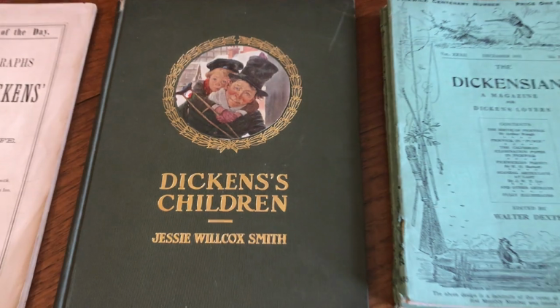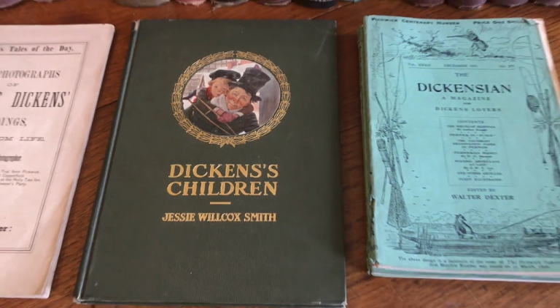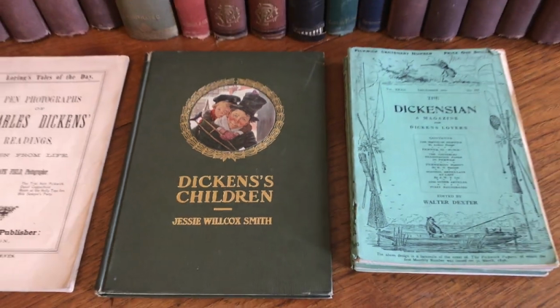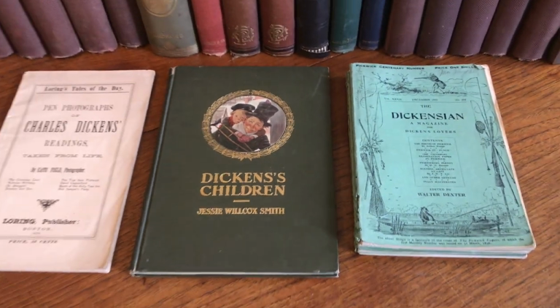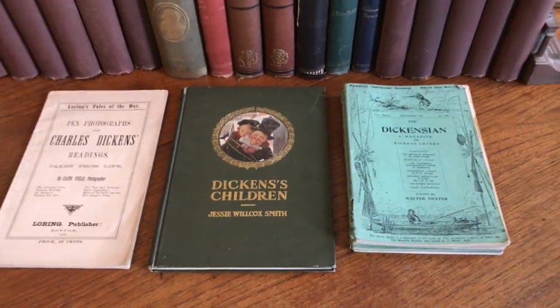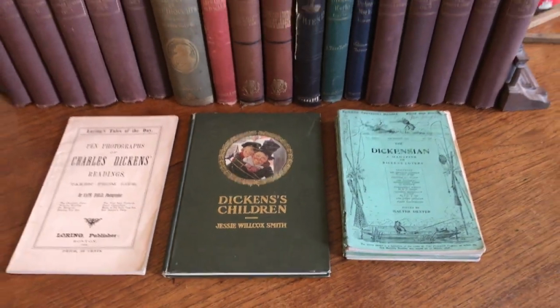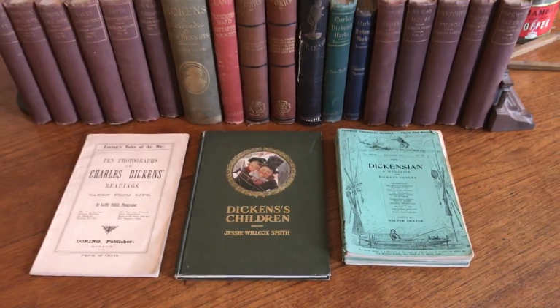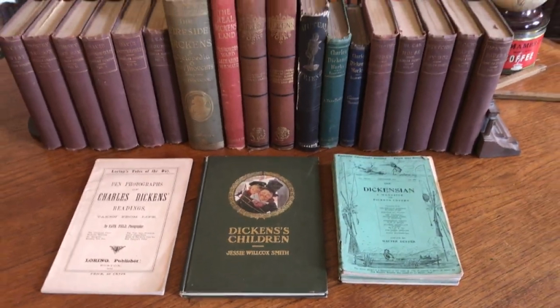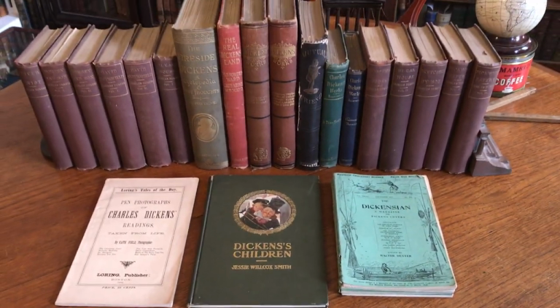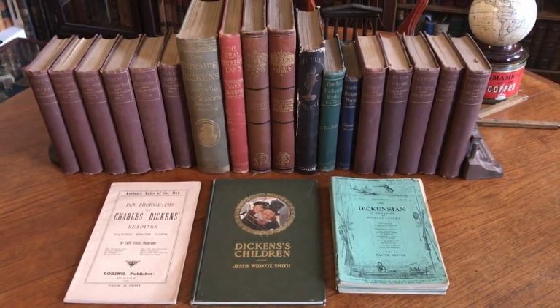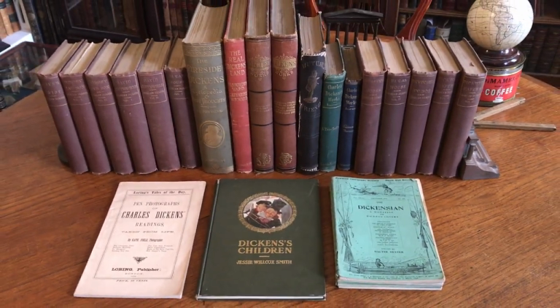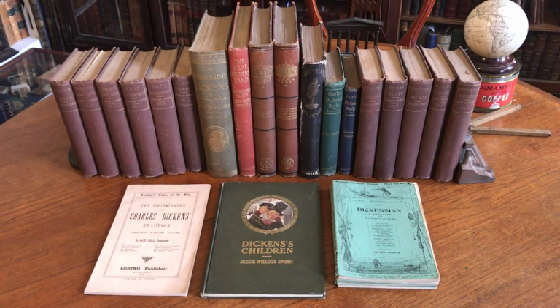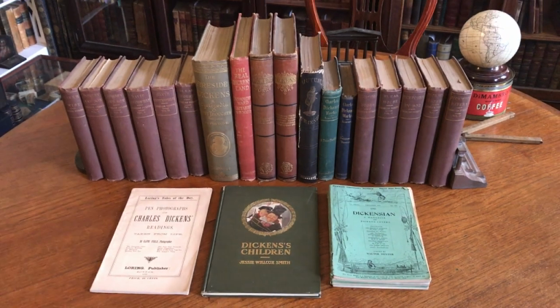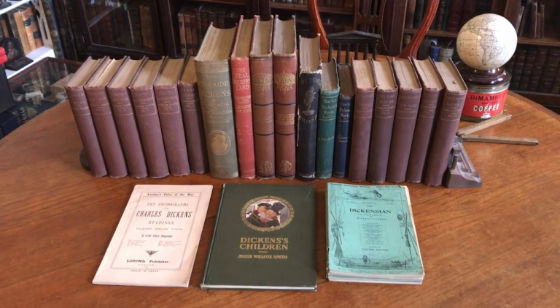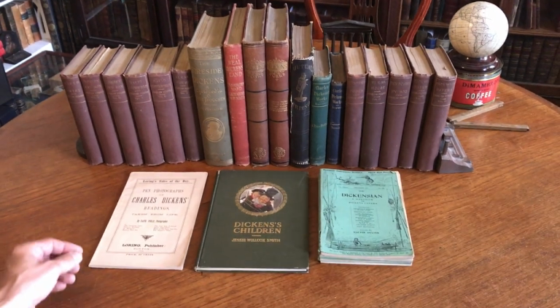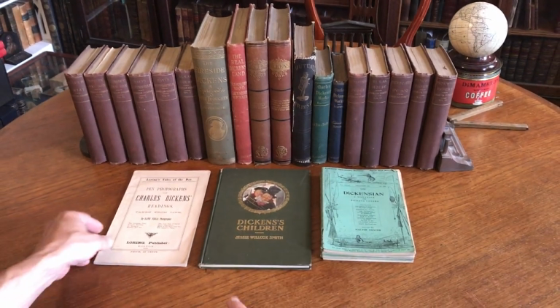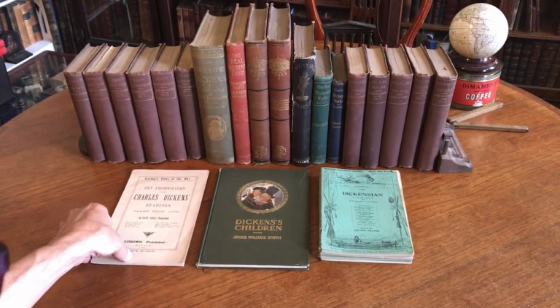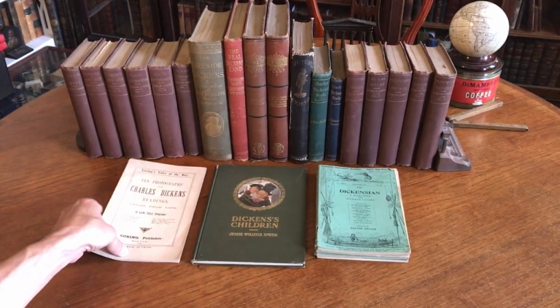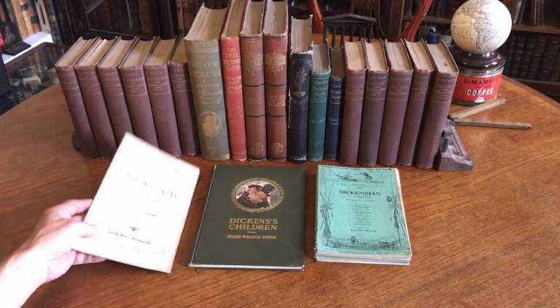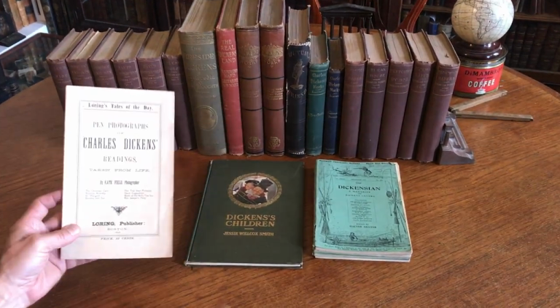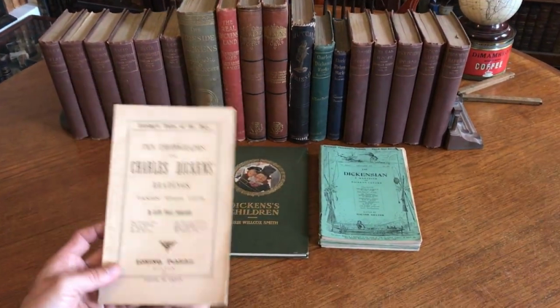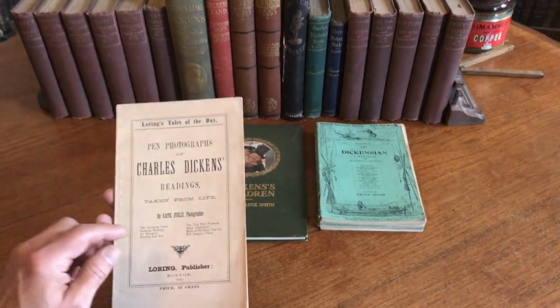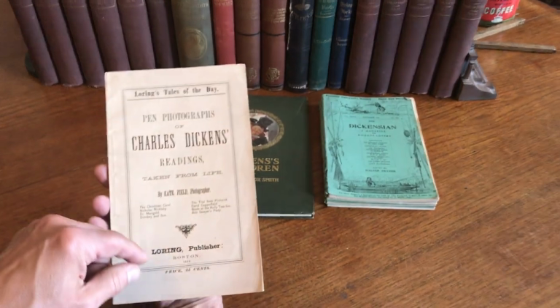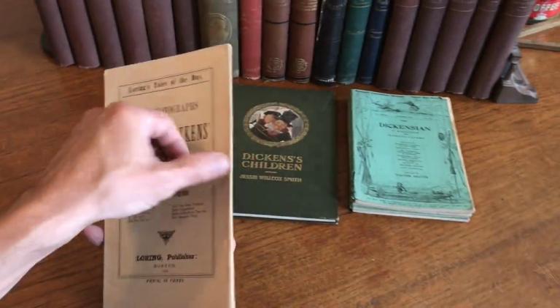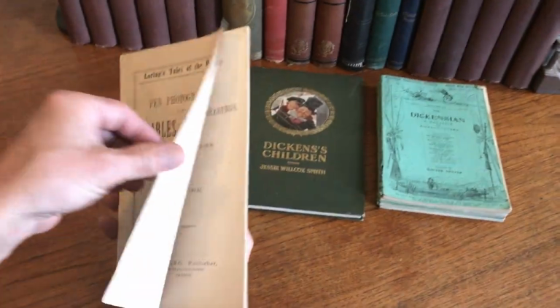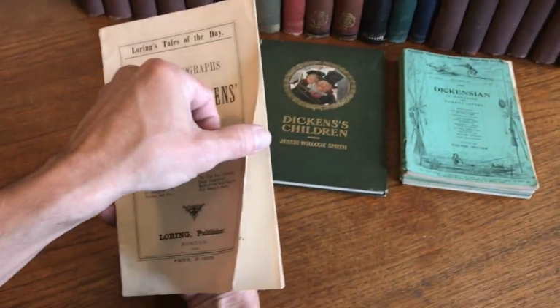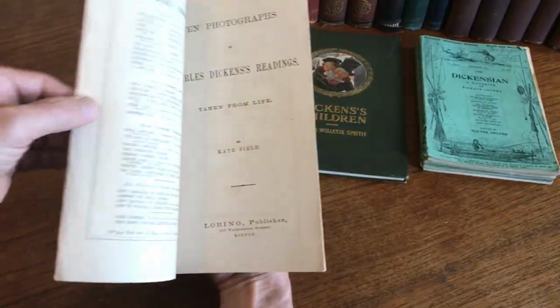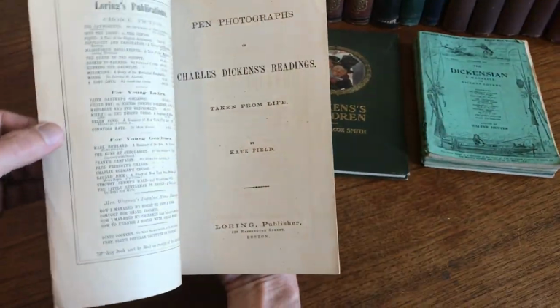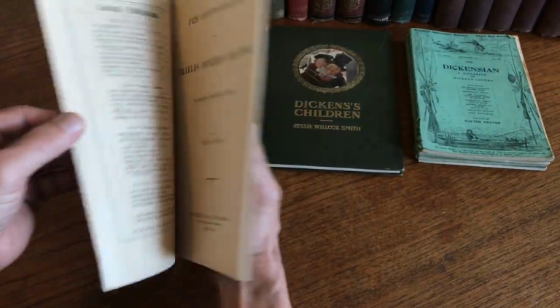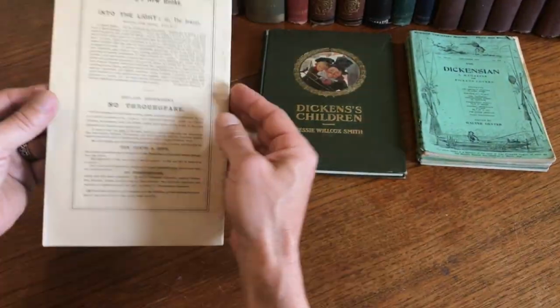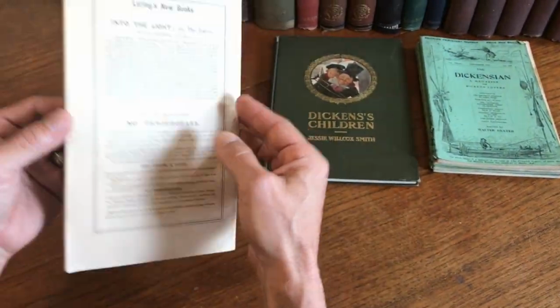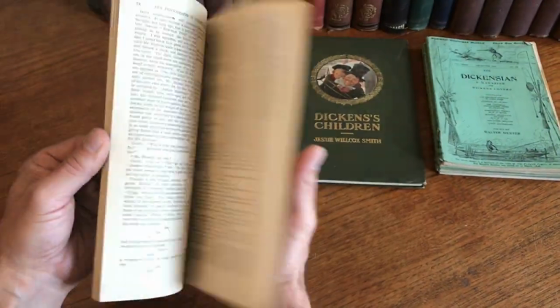We're looking here at a large assortment, a collection related to Charles Dickens. It's being offered as one large lot, and we'll start with this 19th century 1868 pamphlet.